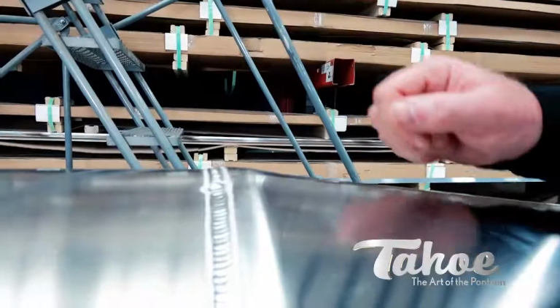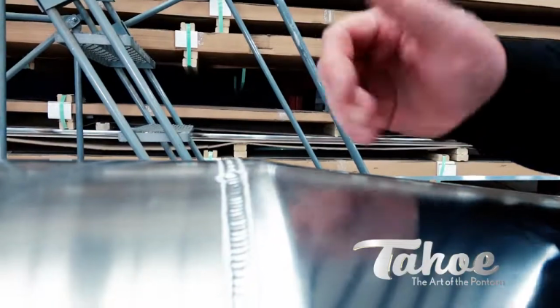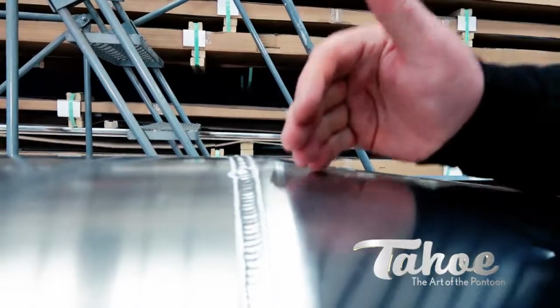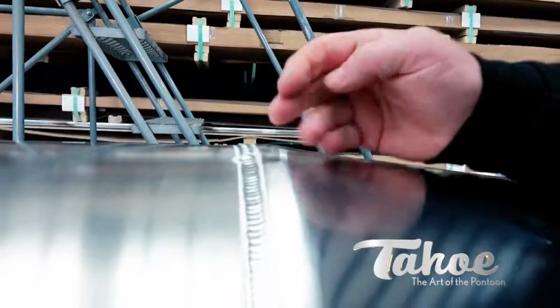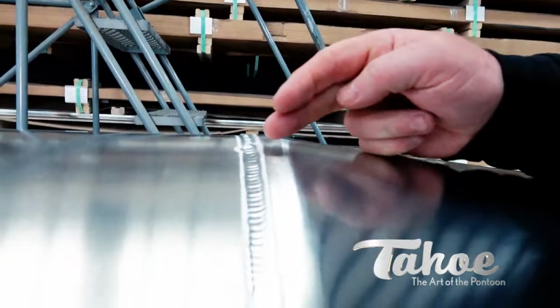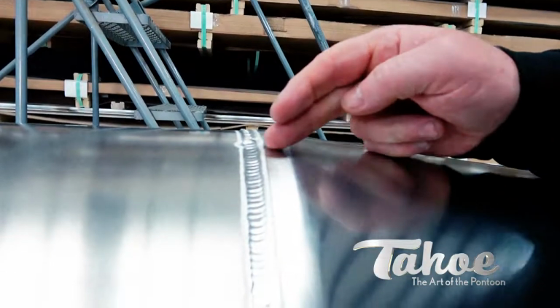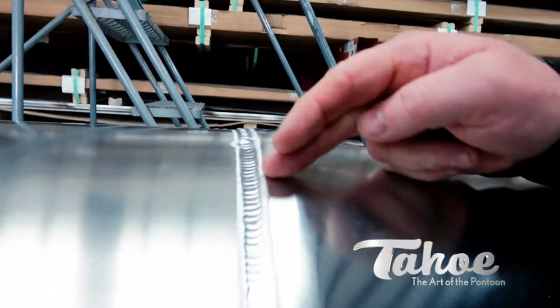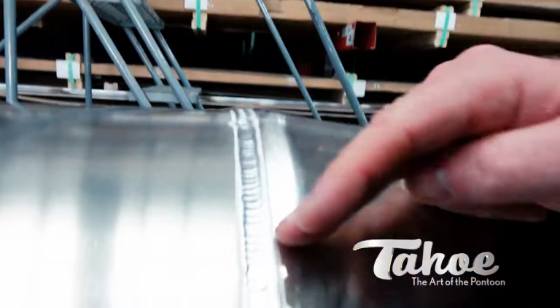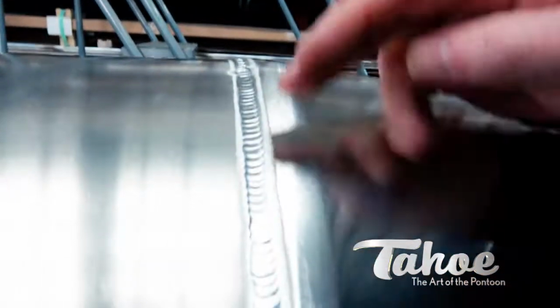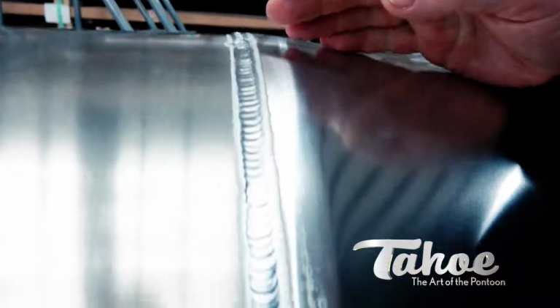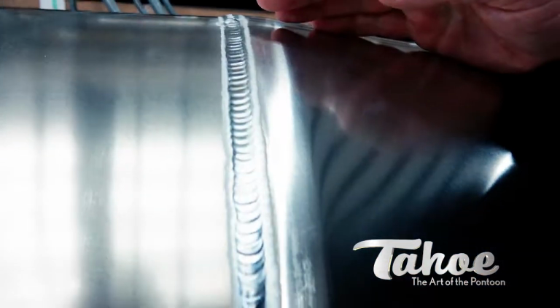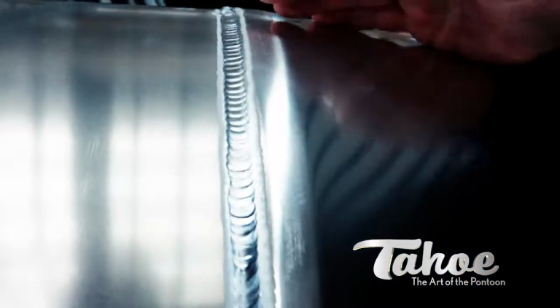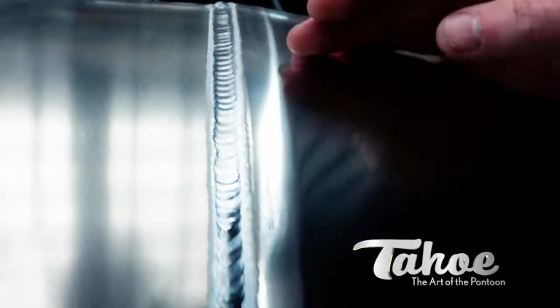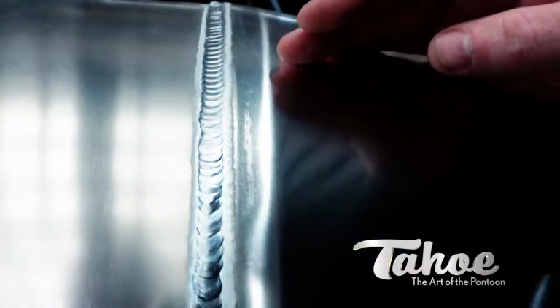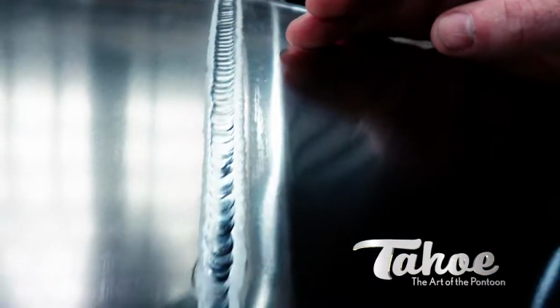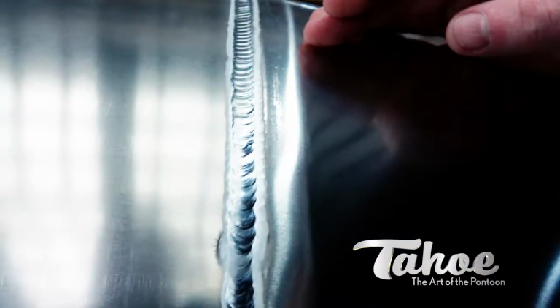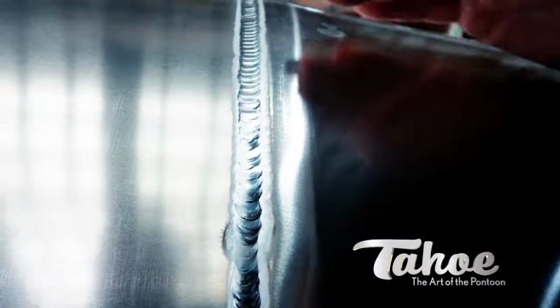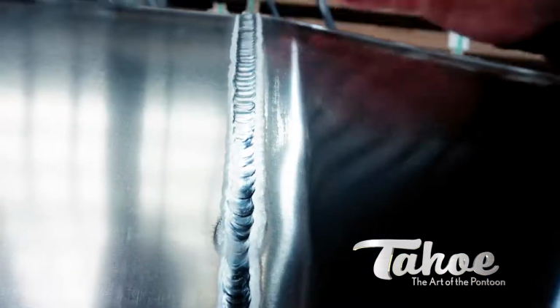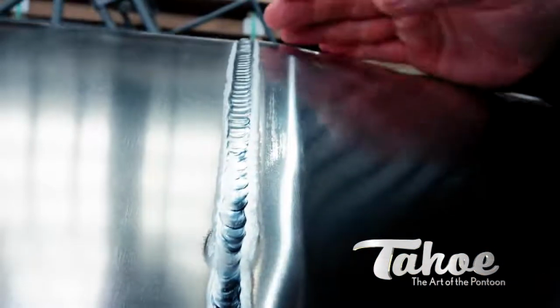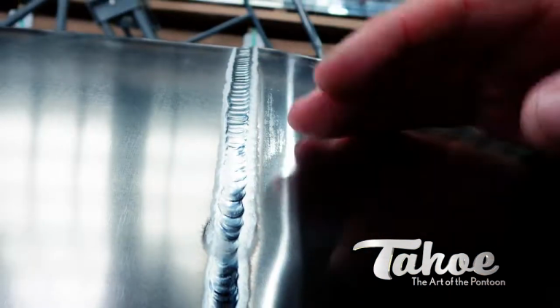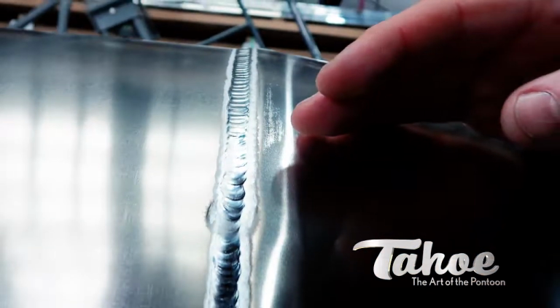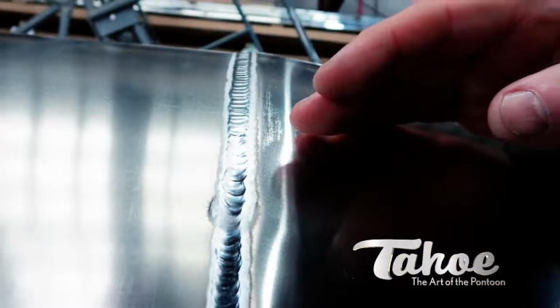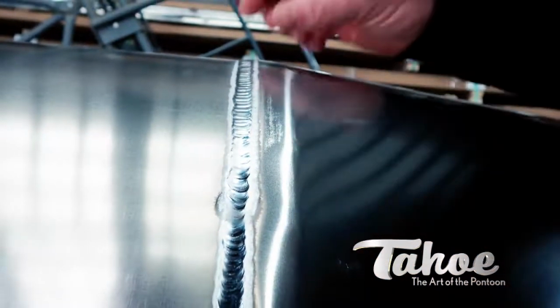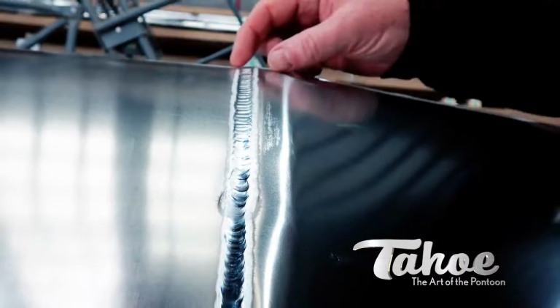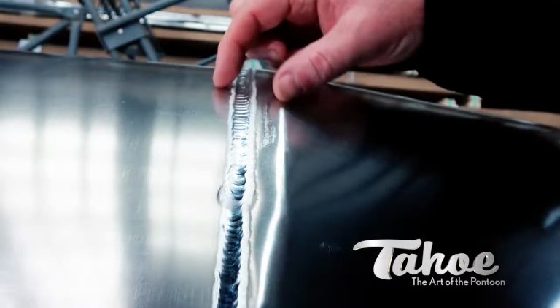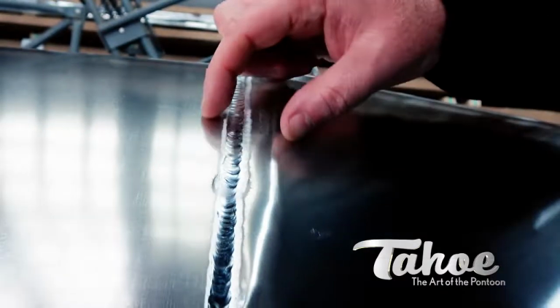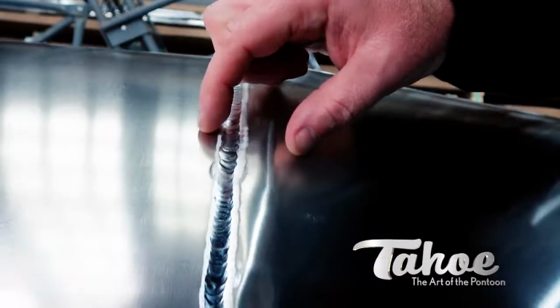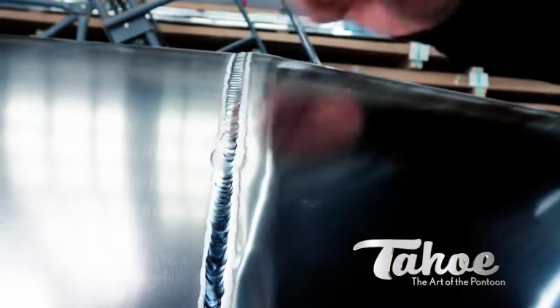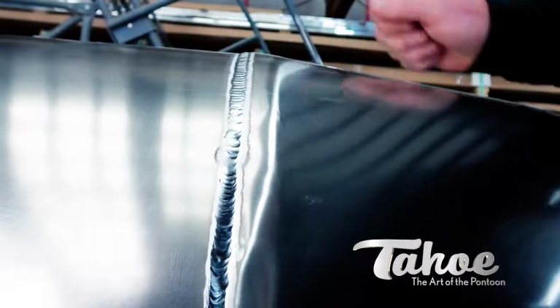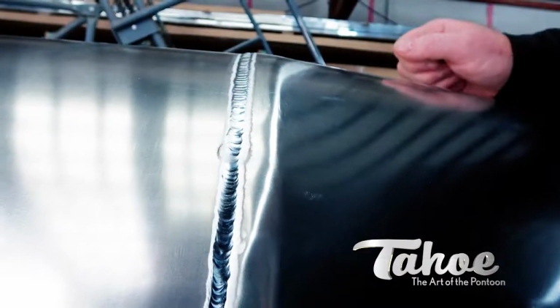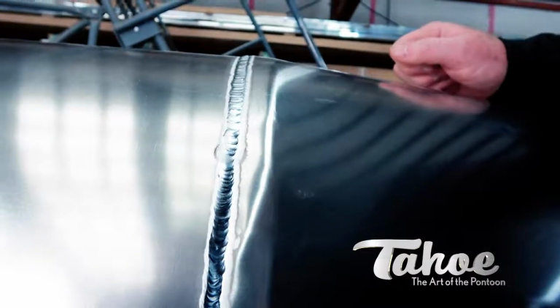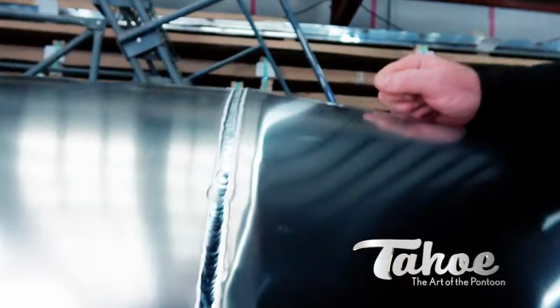So our guys take the time, they'll look through these welds. If they're not of the proper quality, they'll go back and they'll redo the weld, or they'll do a second pass — as it's called — and they overlay the bead.